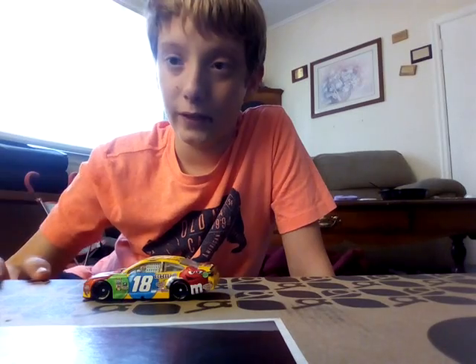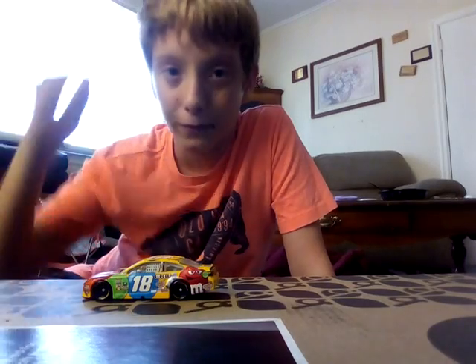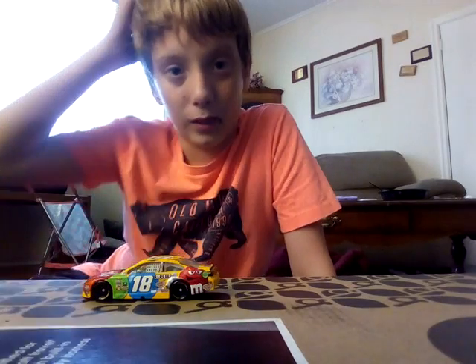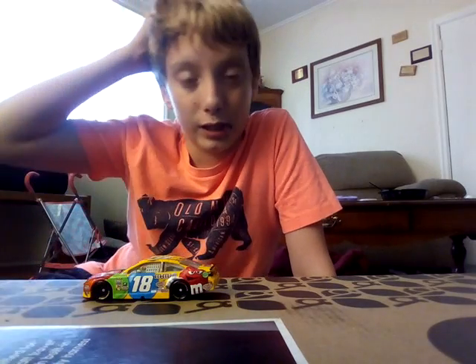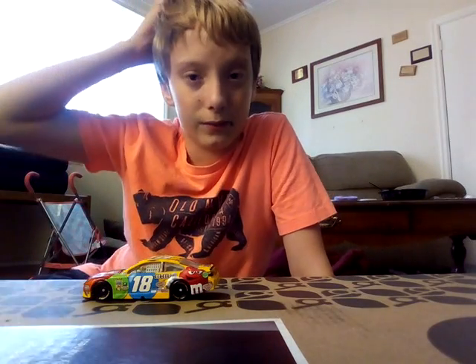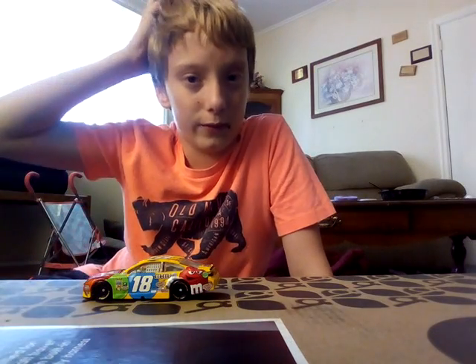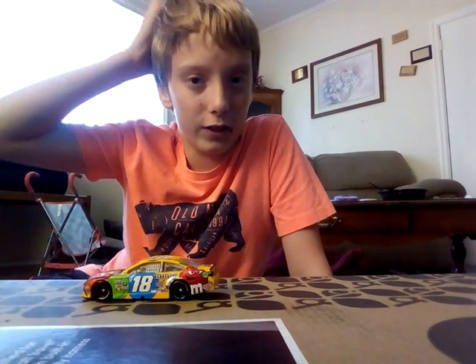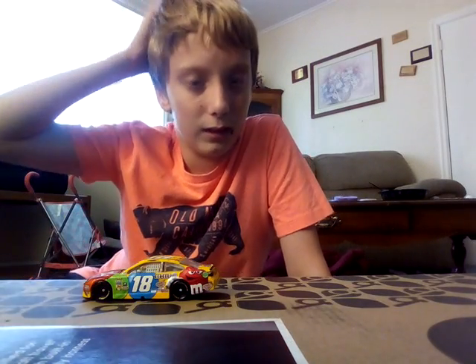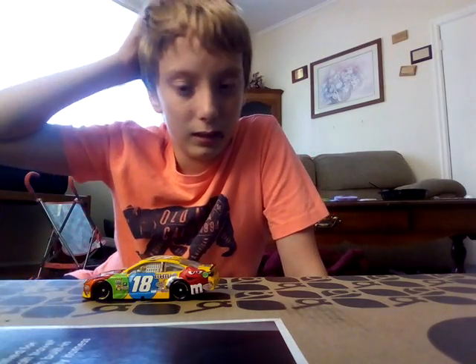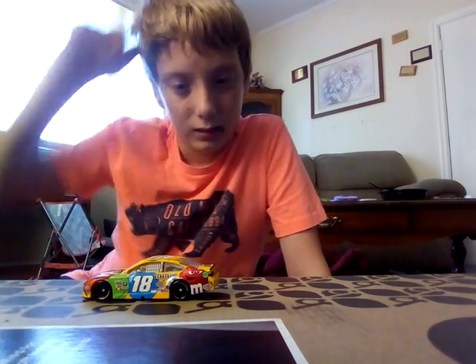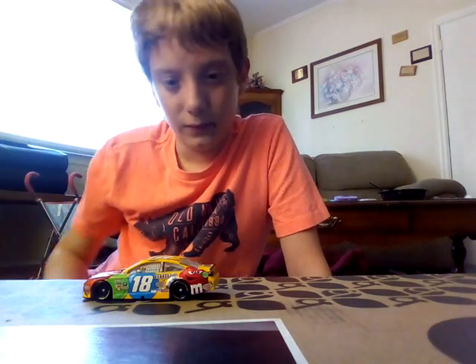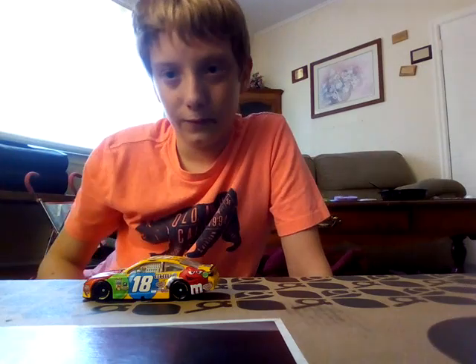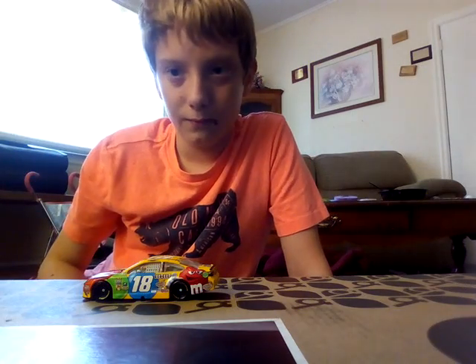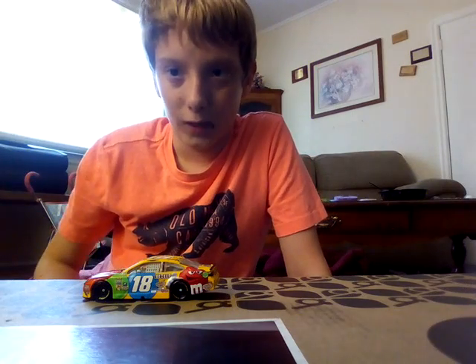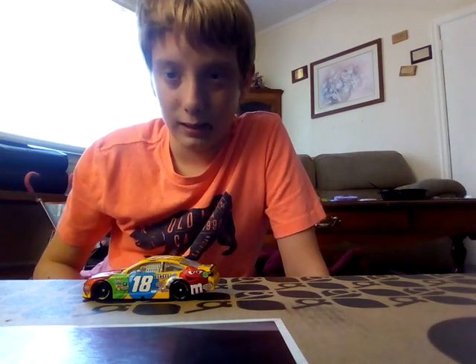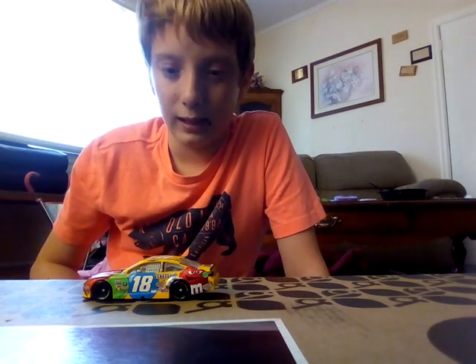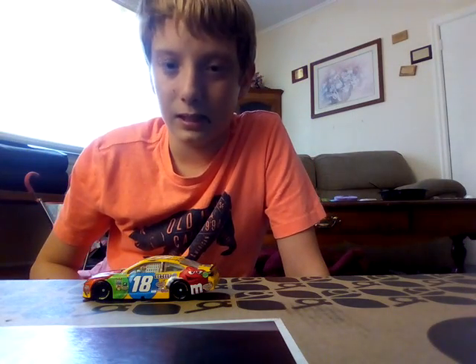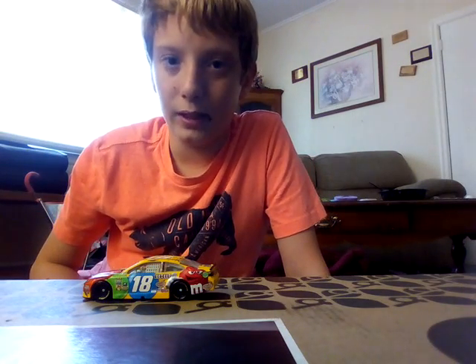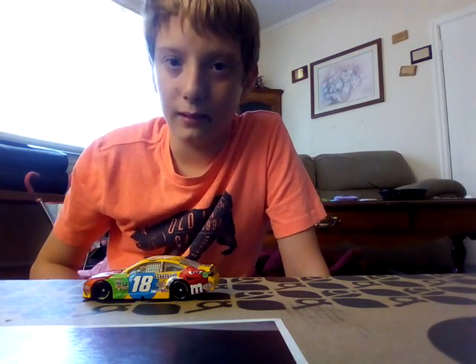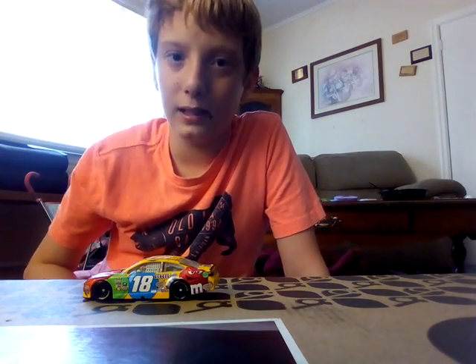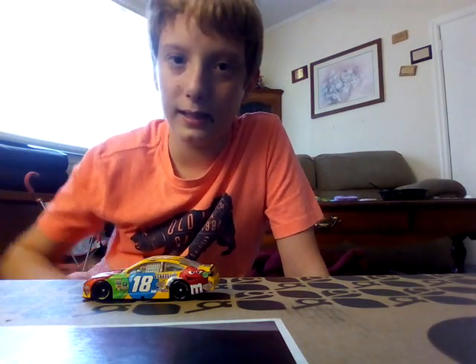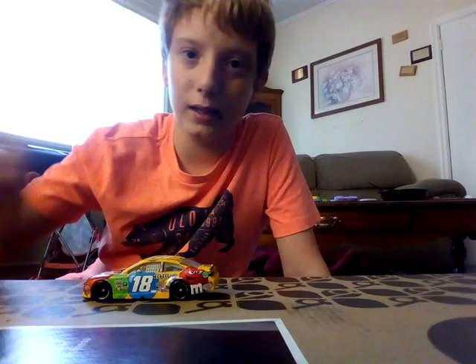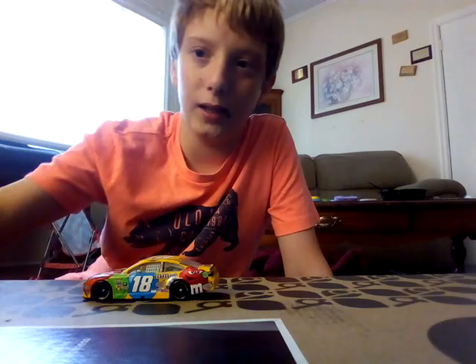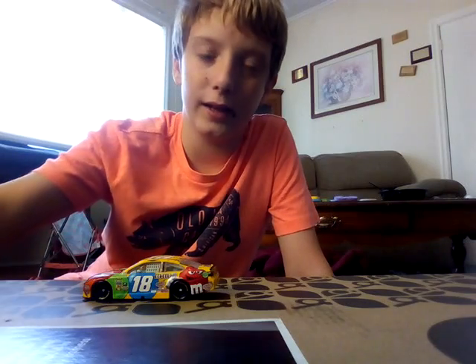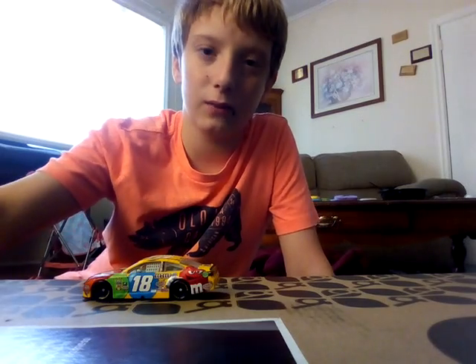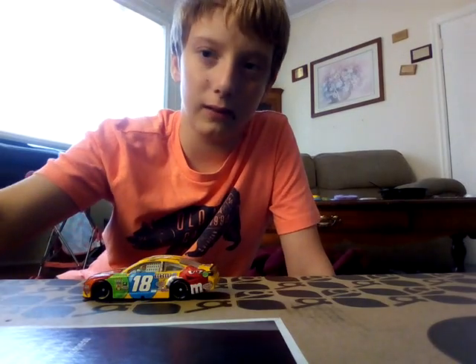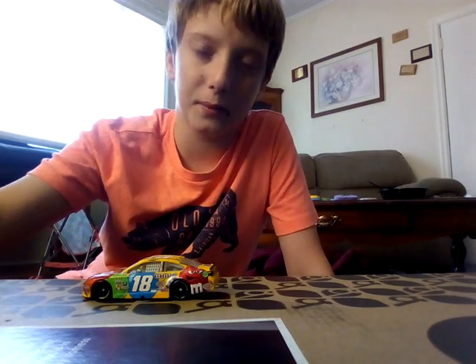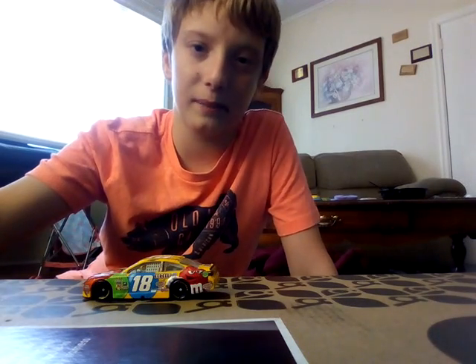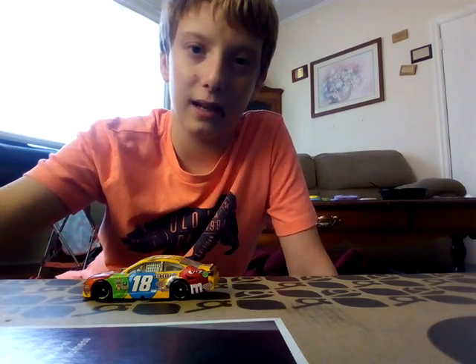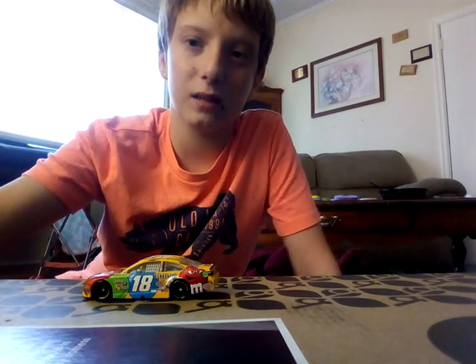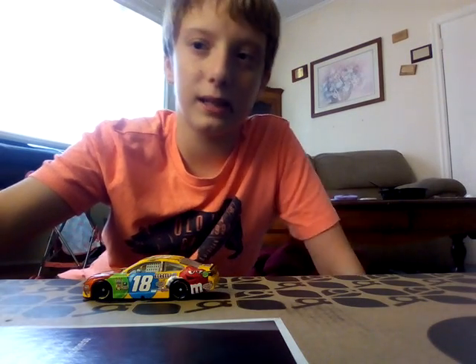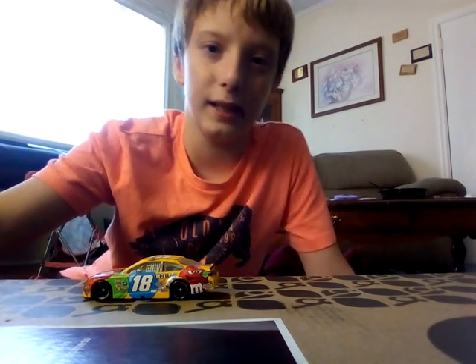Thank you for watching this first video of Austin's Diecast show. See ya in the next one. Like, subscribe, stay awesome. See ya.